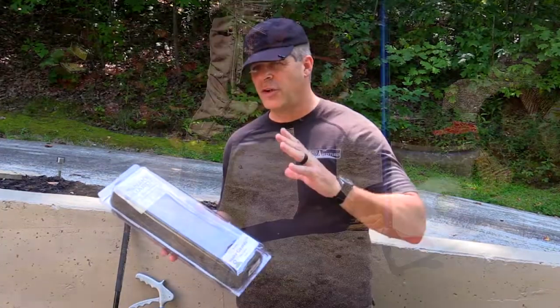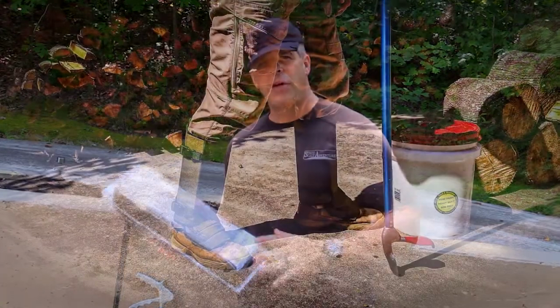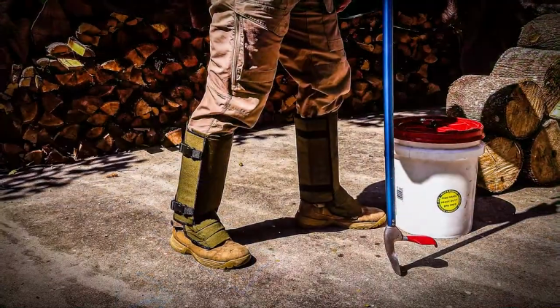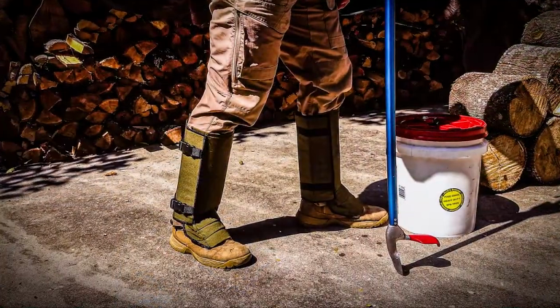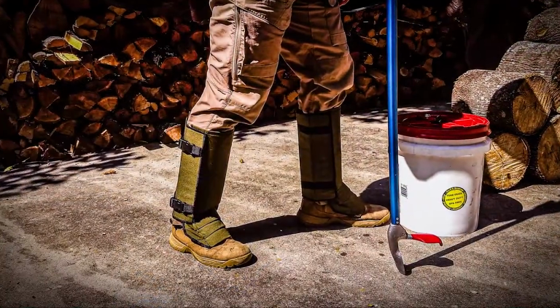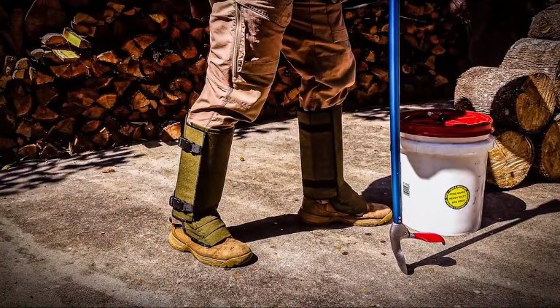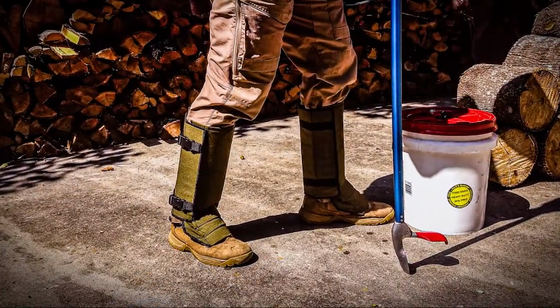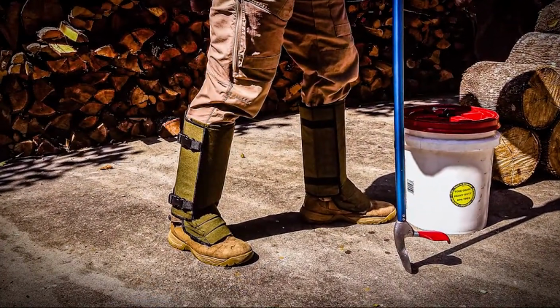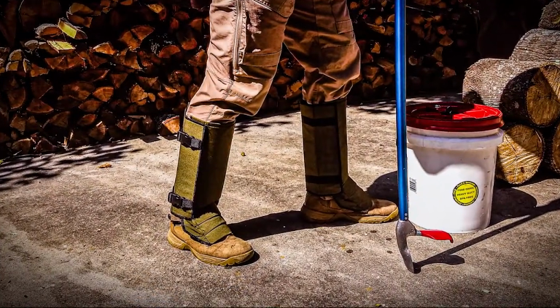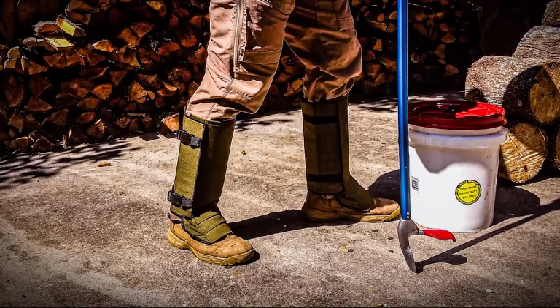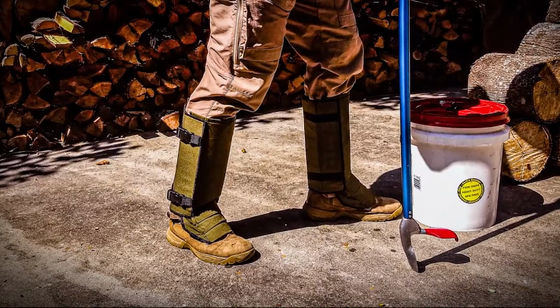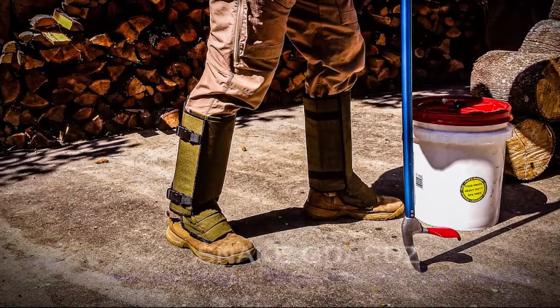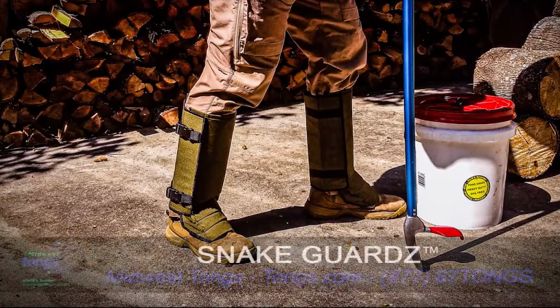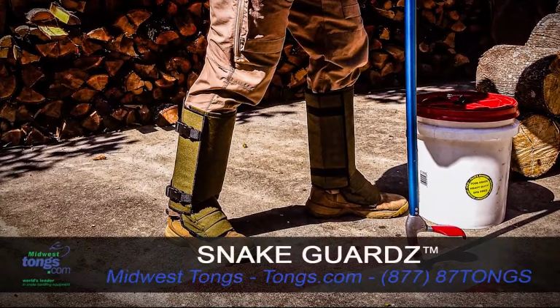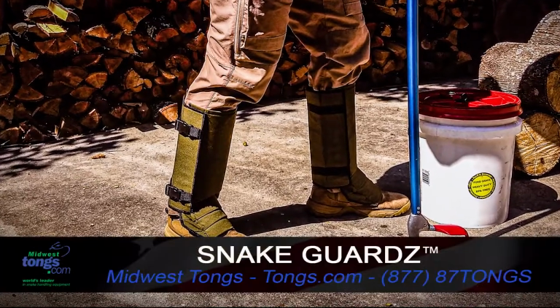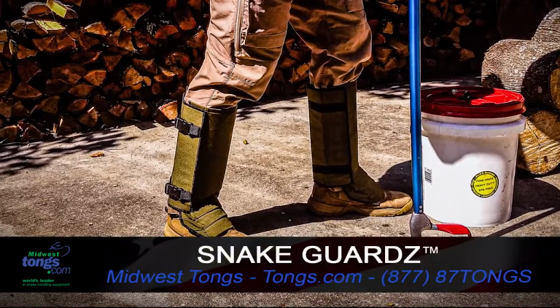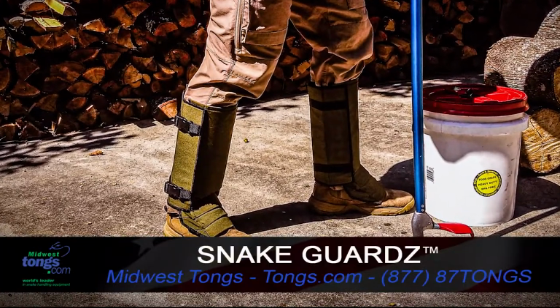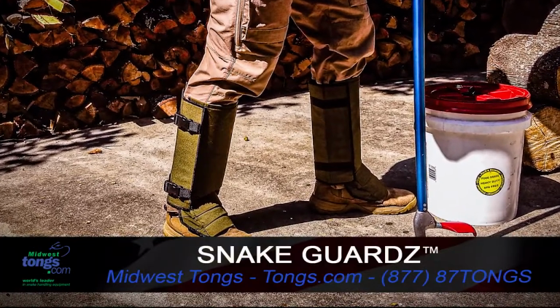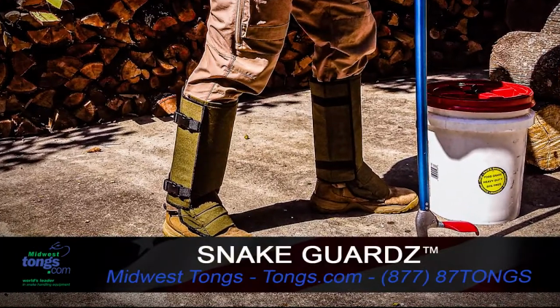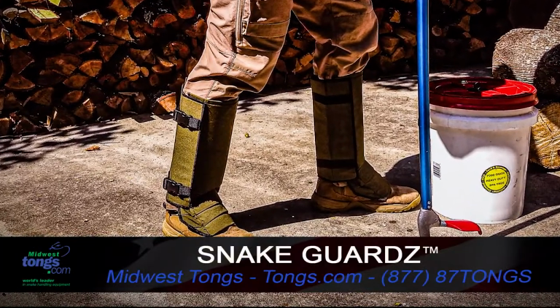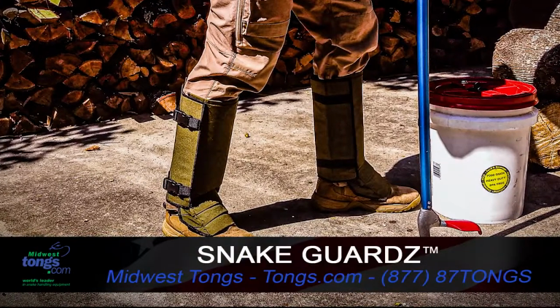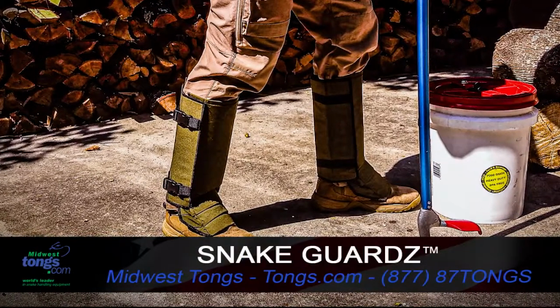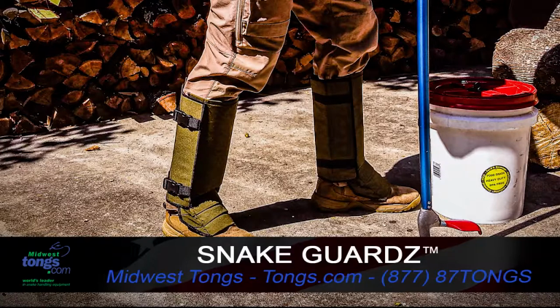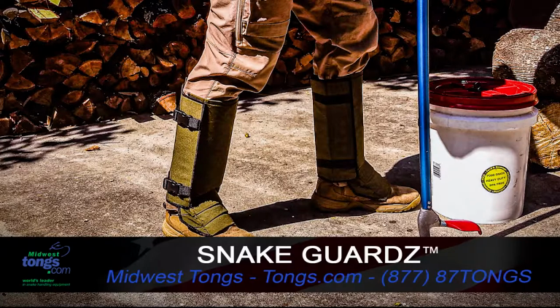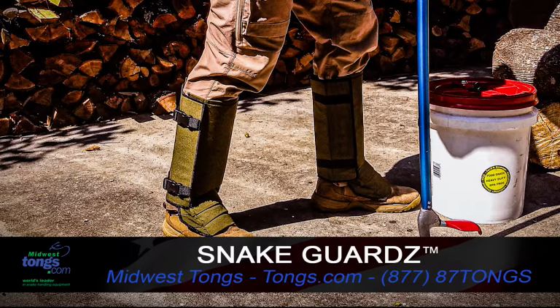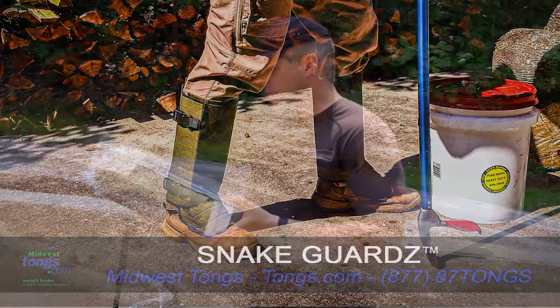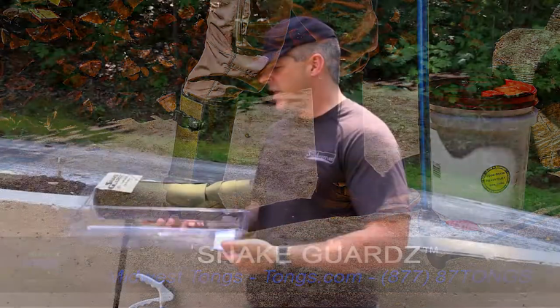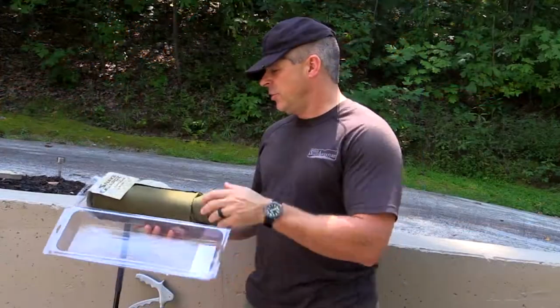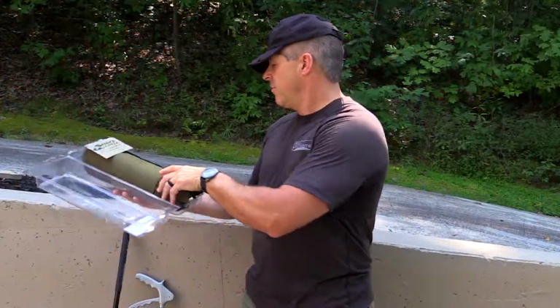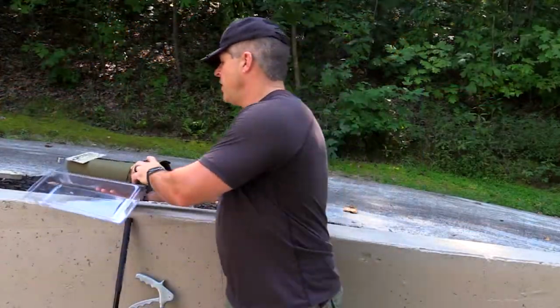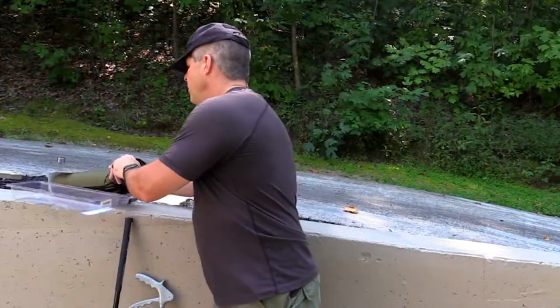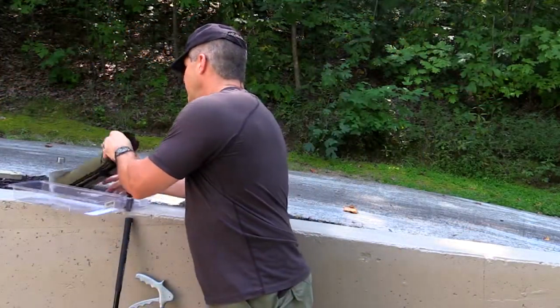They're great for campers, hikers, heck they're great for if you're going to mow the yard and it's a little bit overgrown. Any place that you can encounter a snake, this is what you want to wear. This is designed to protect you from being bitten by a snake.